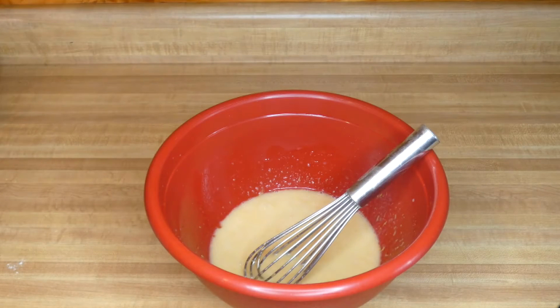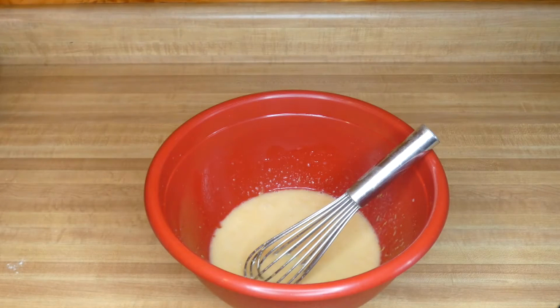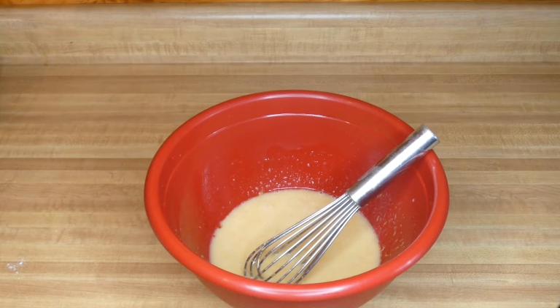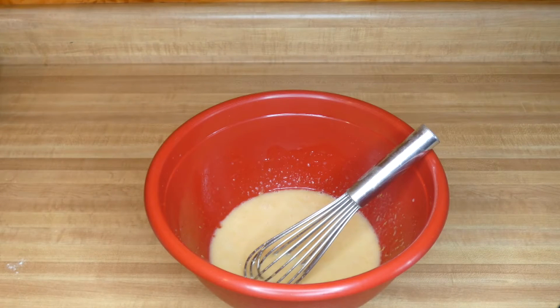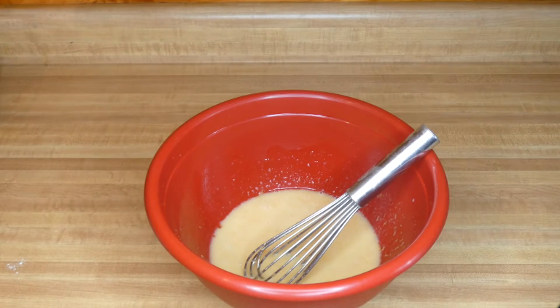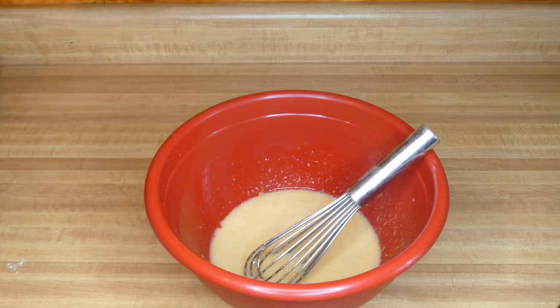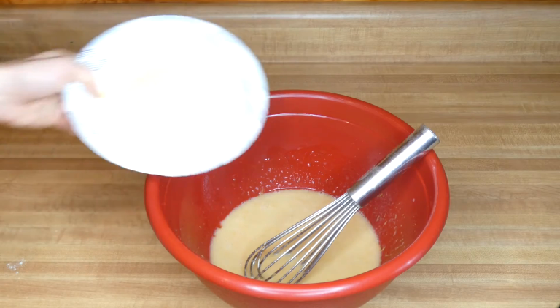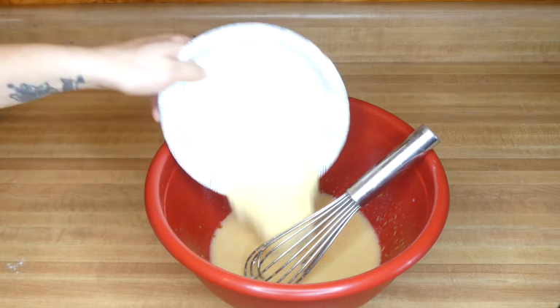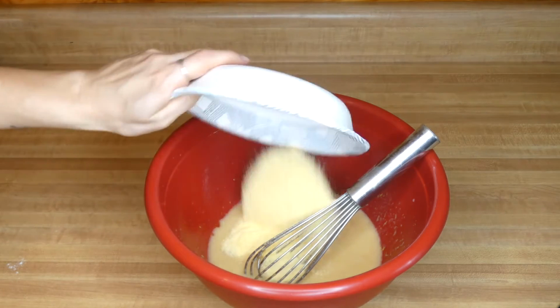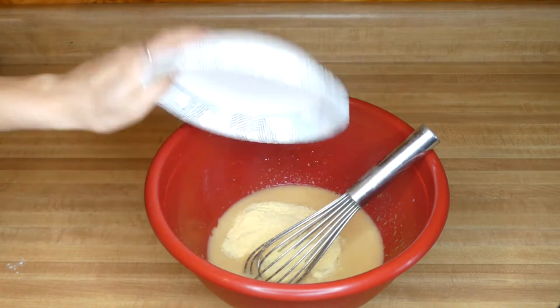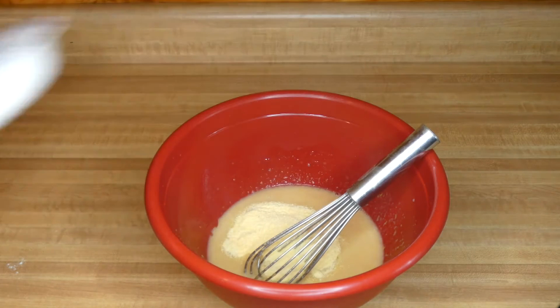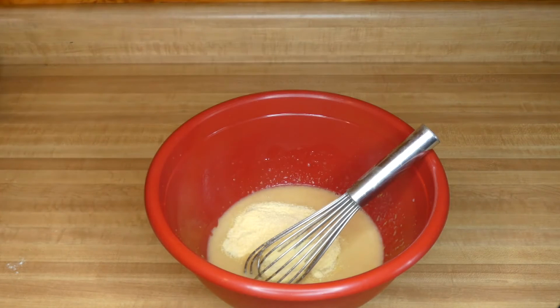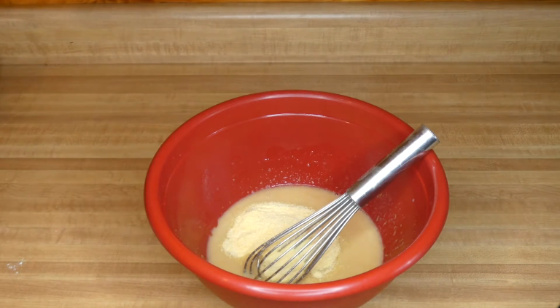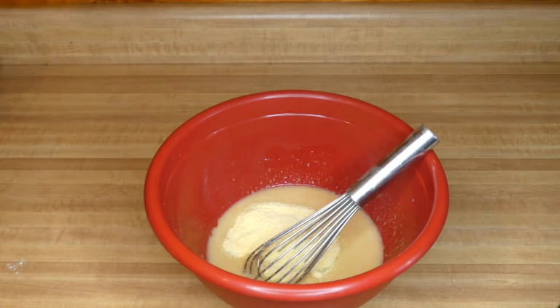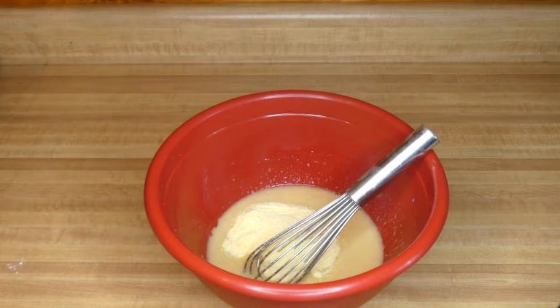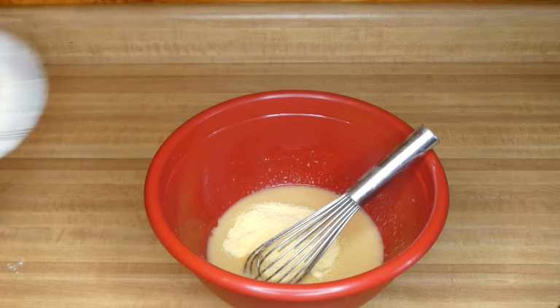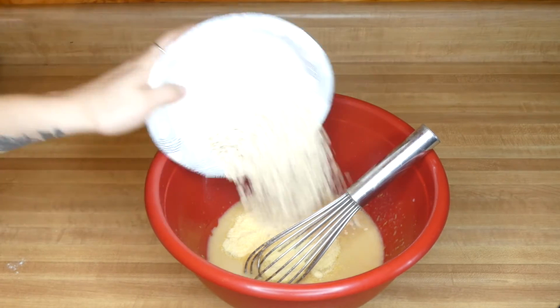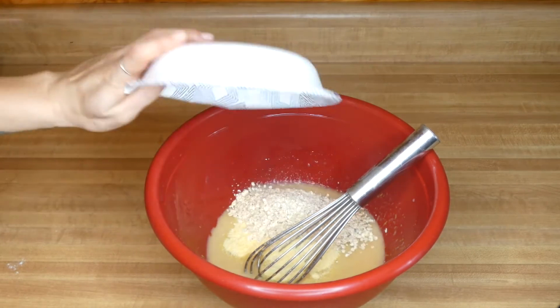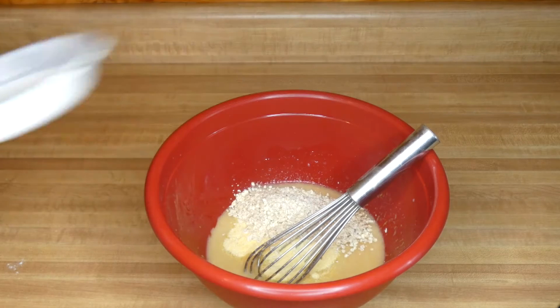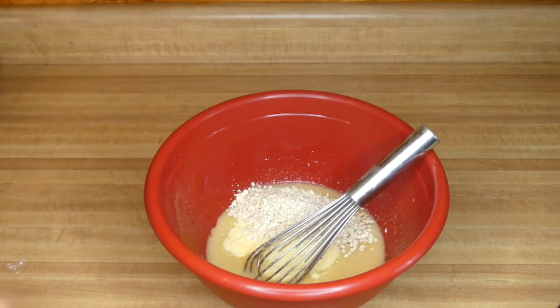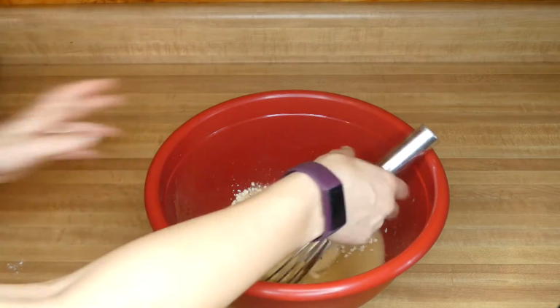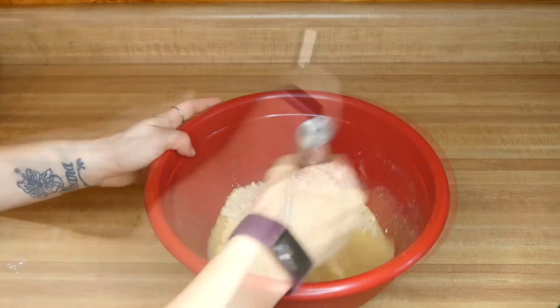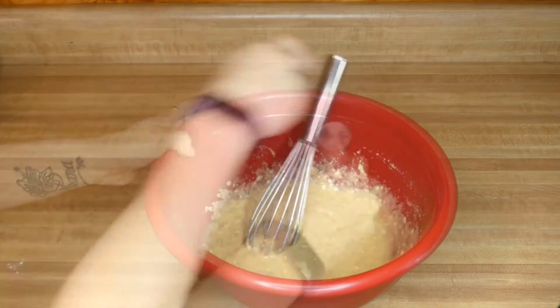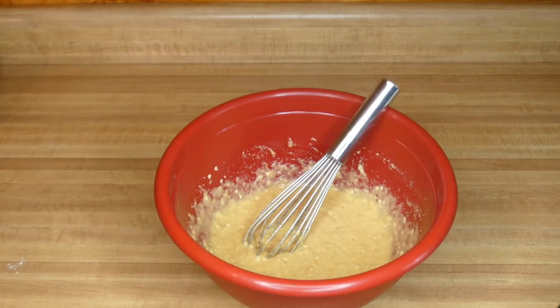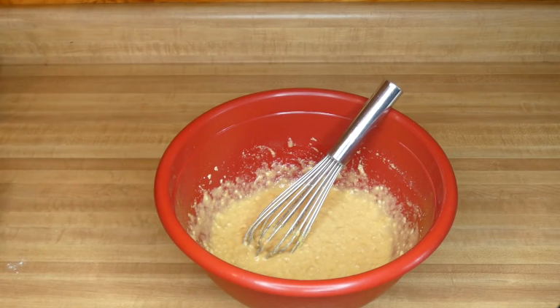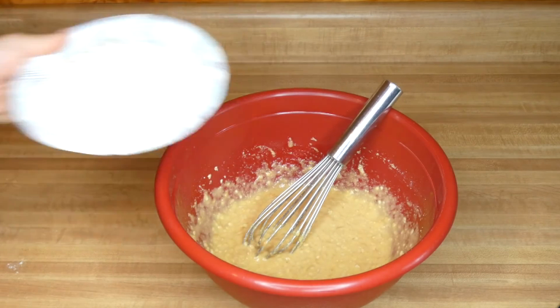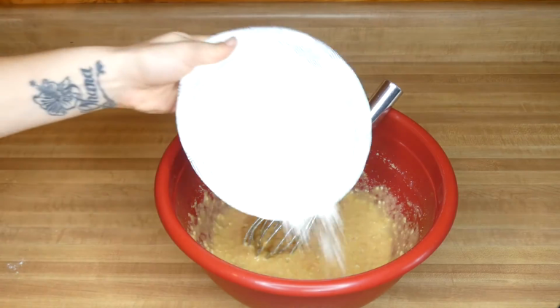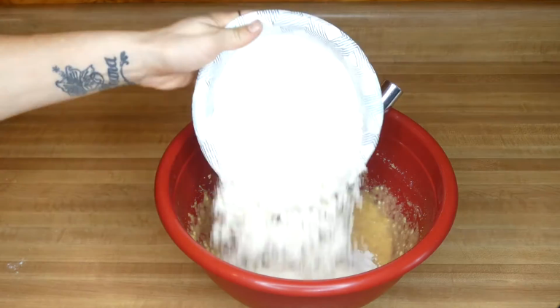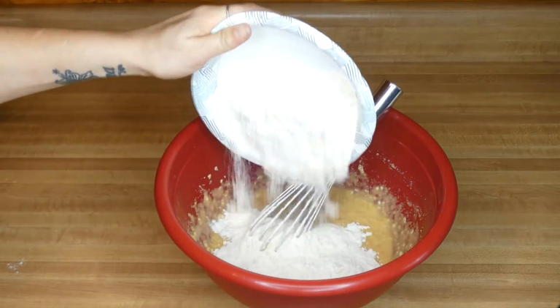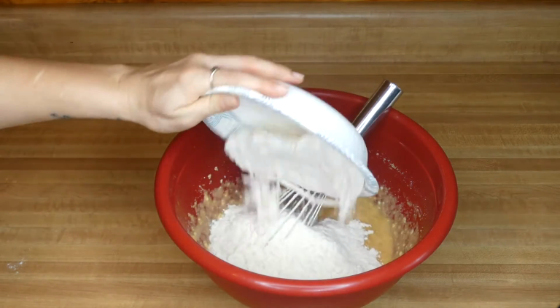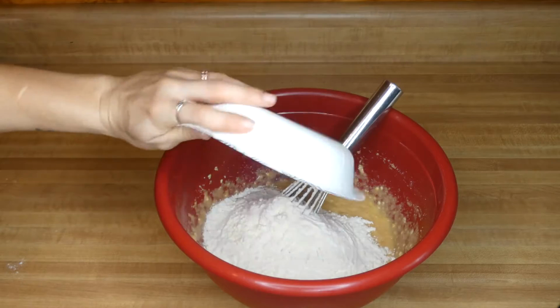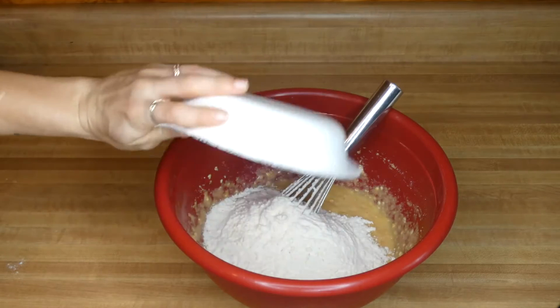Now I'm going to add my dry ingredients. First I have half a cup of cornmeal and half a cup of quick oats, and finally I'm going to add two cups of flour.